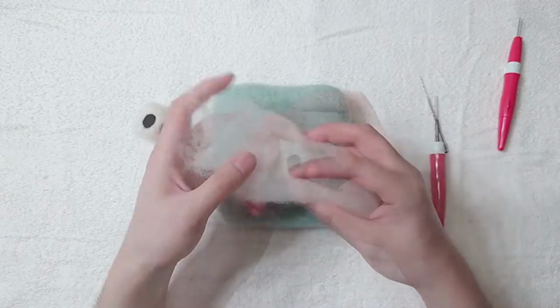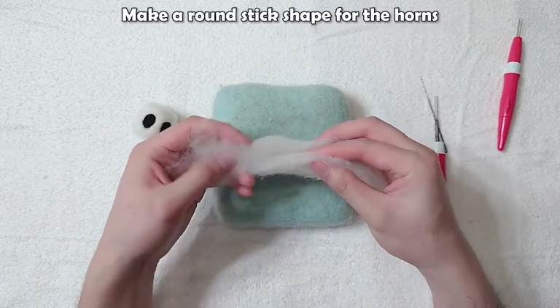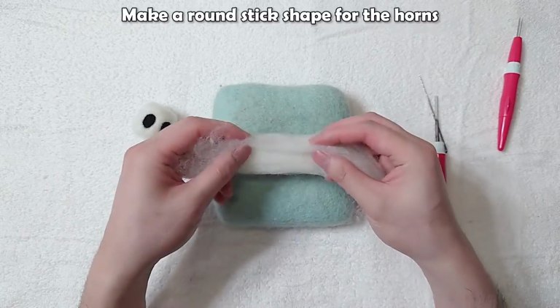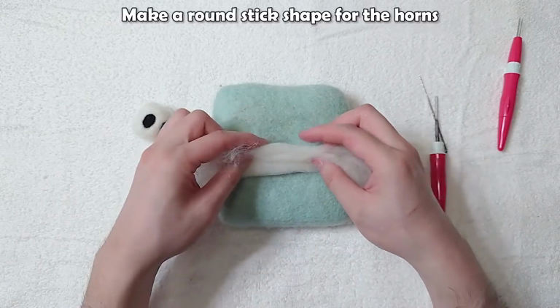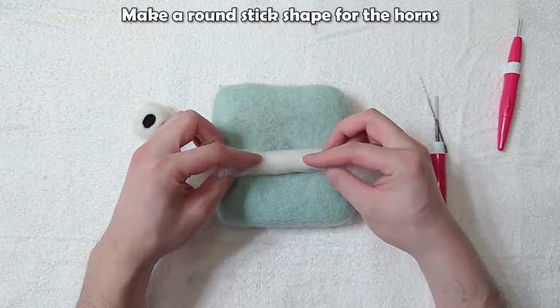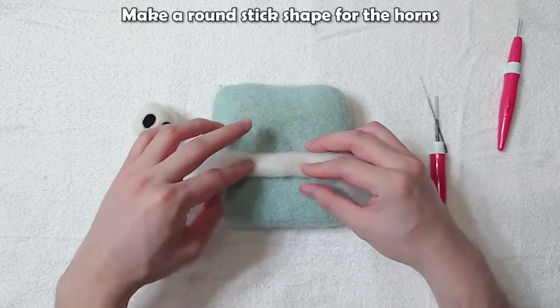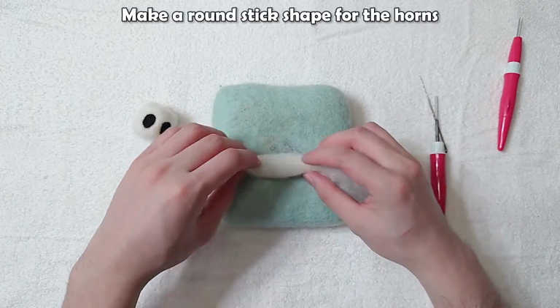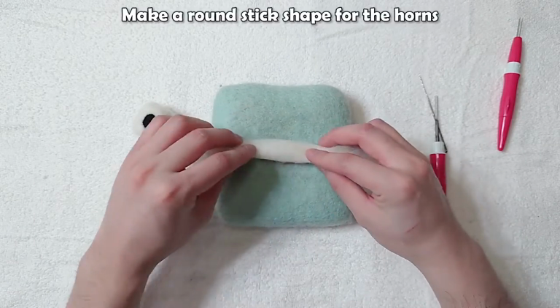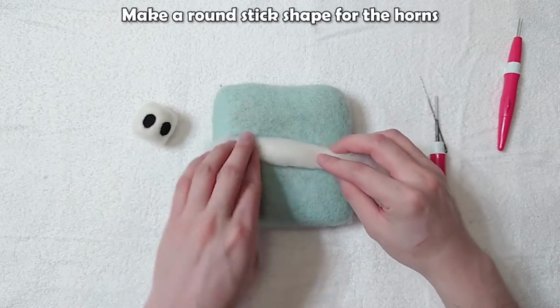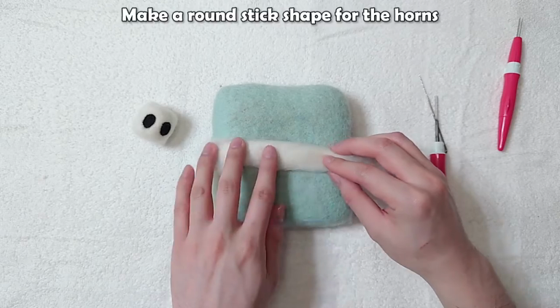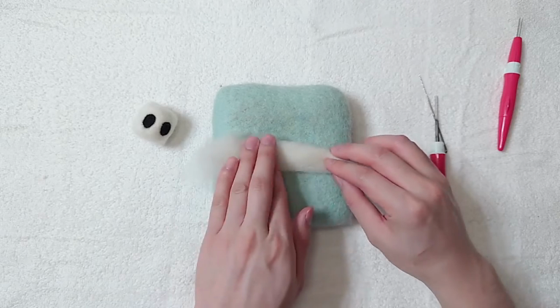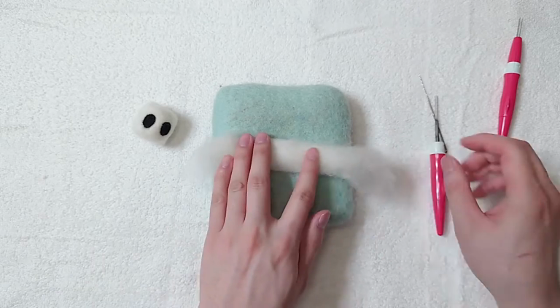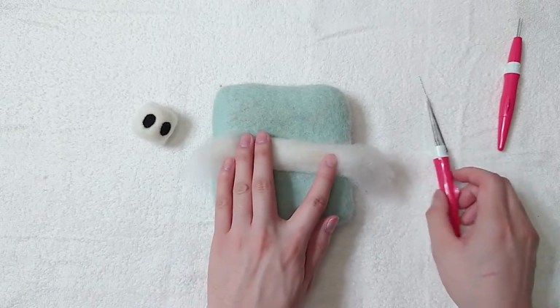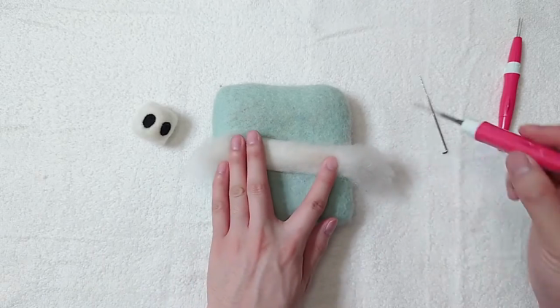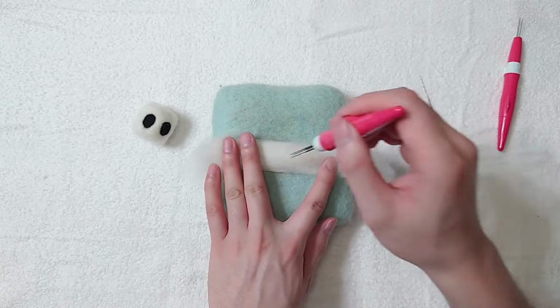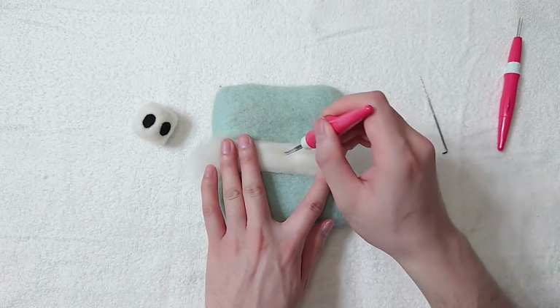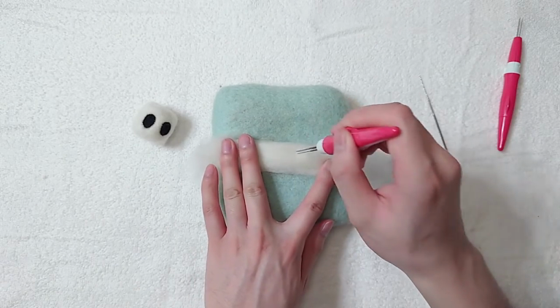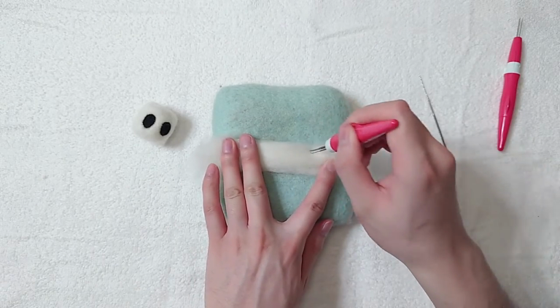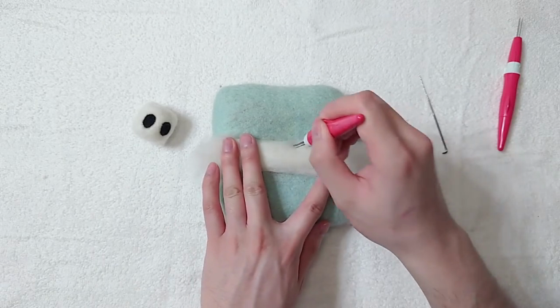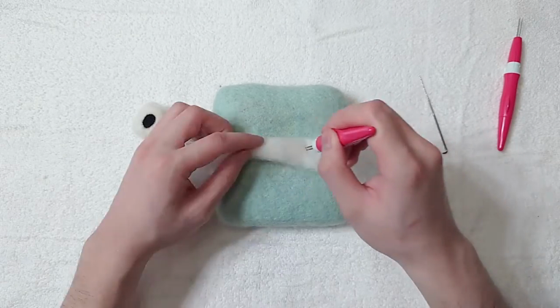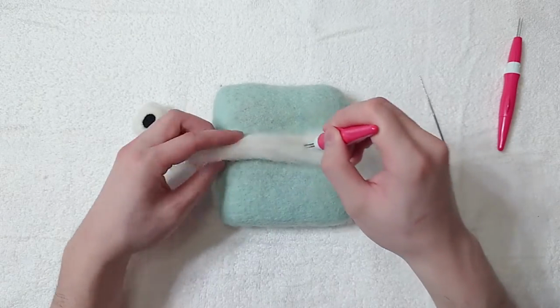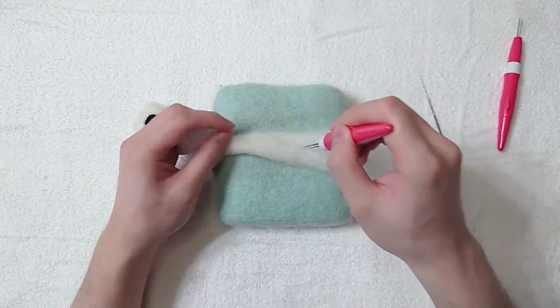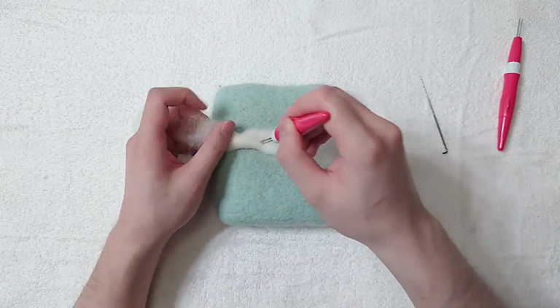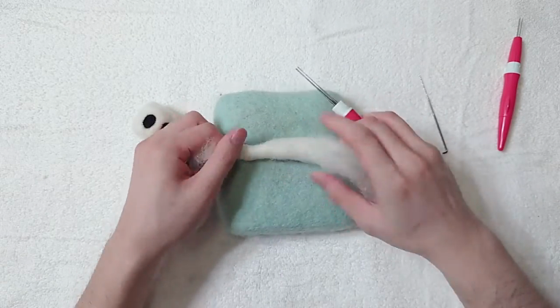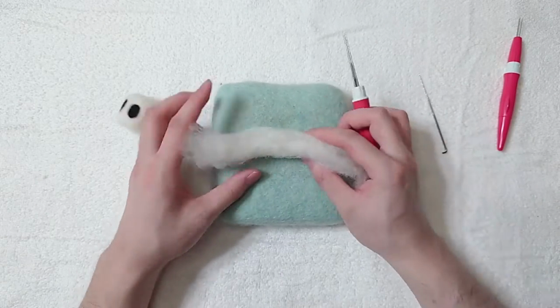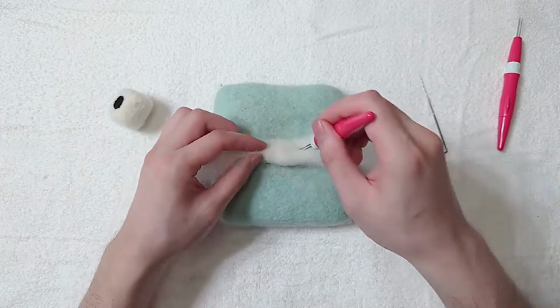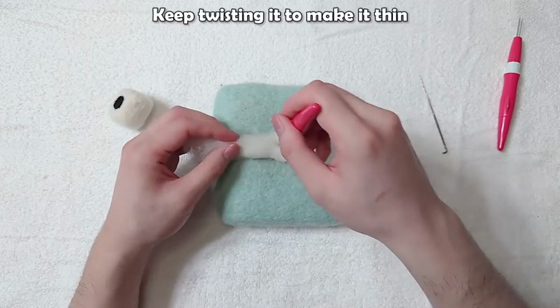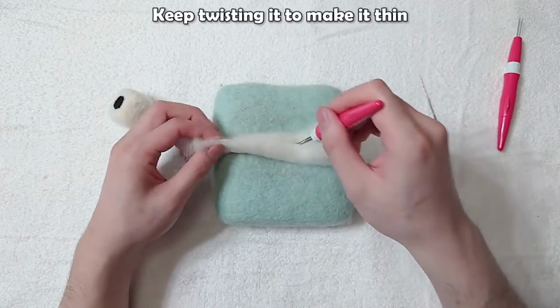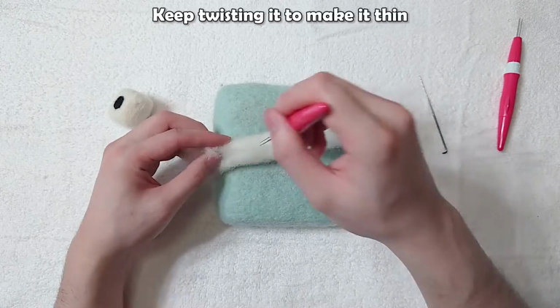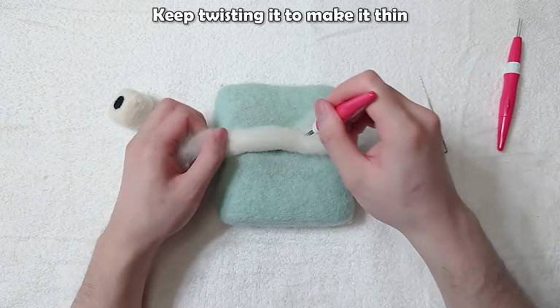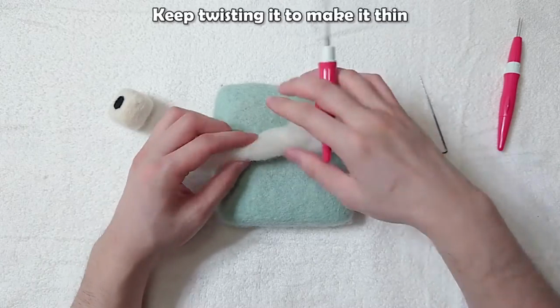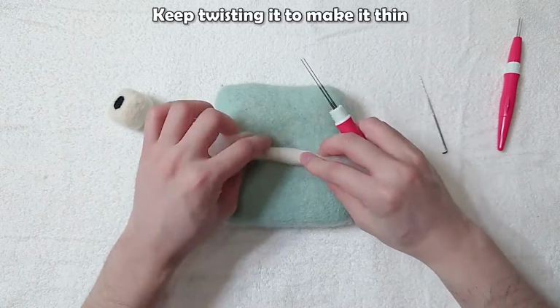Make a round stick shape for the horns. Keep twisting it to make it thin.